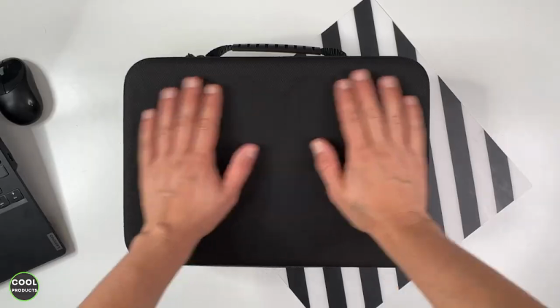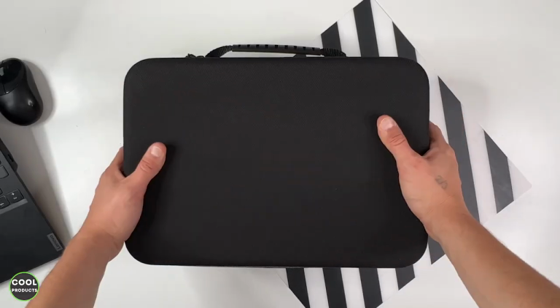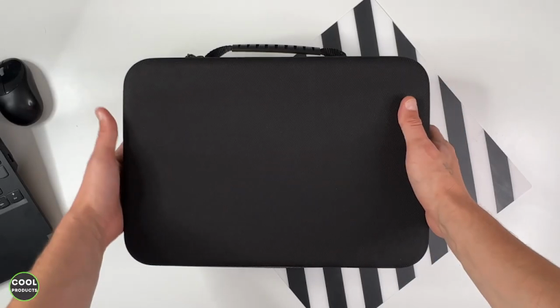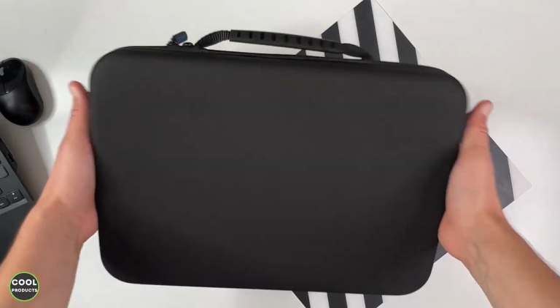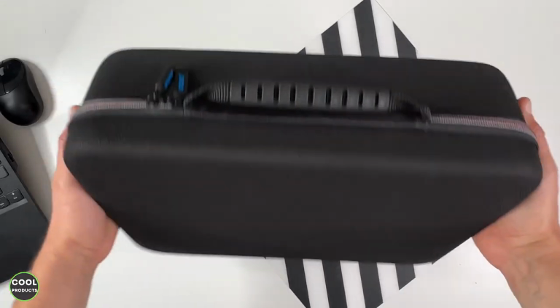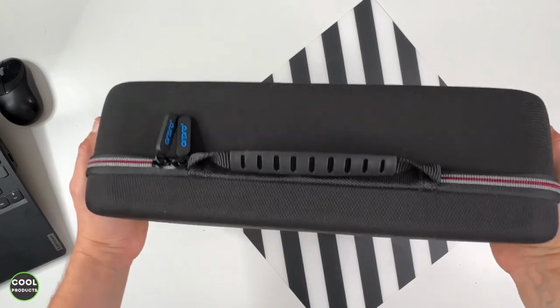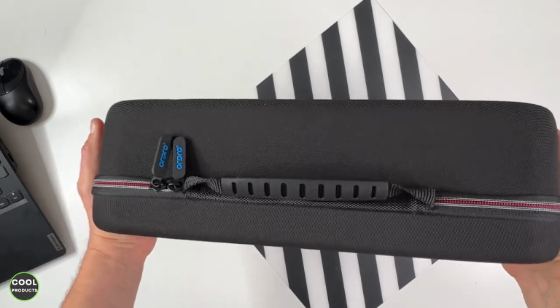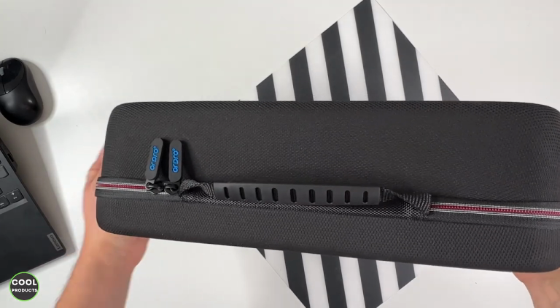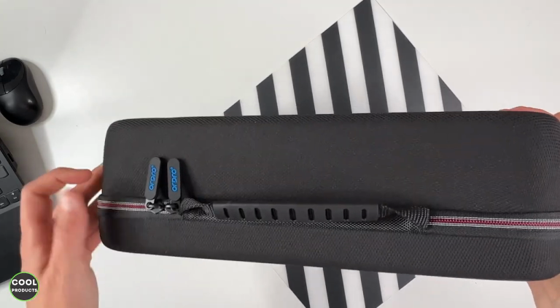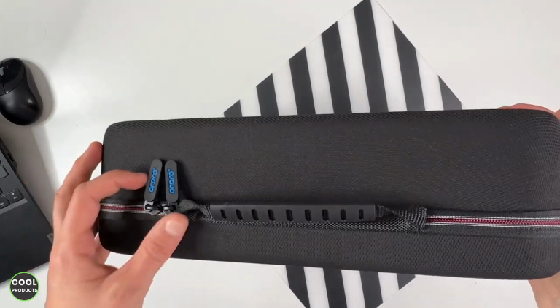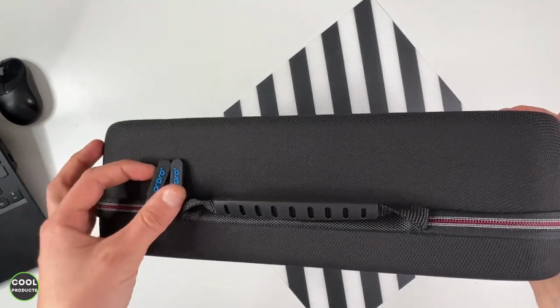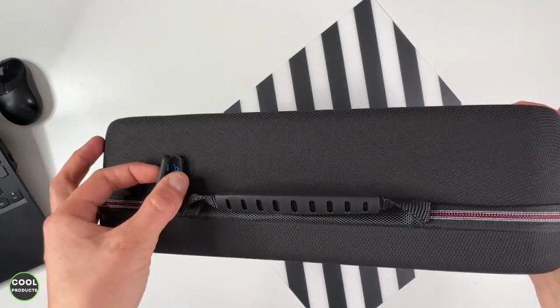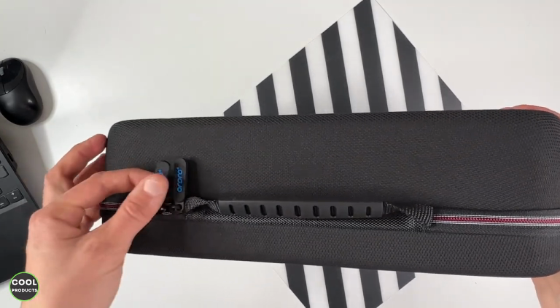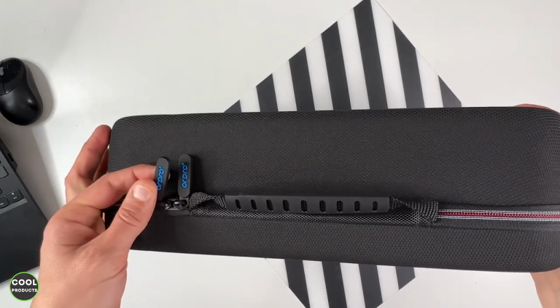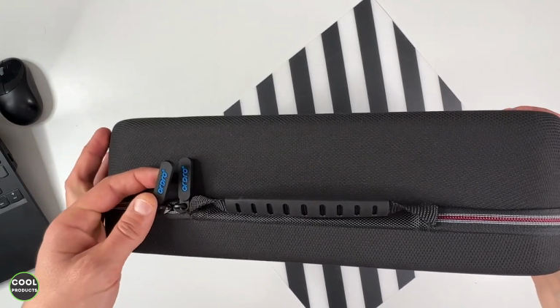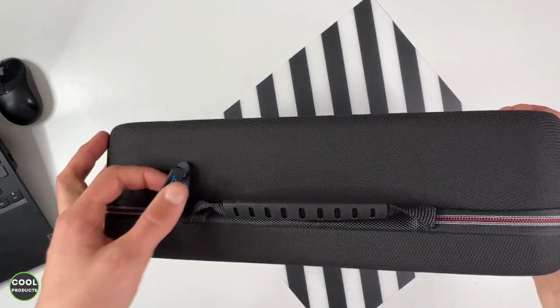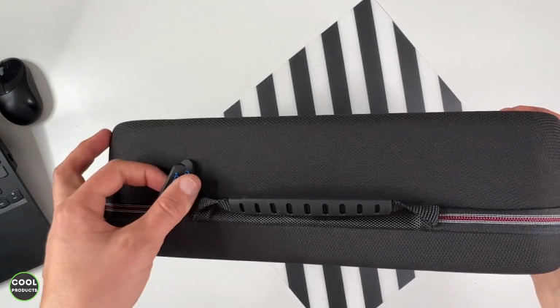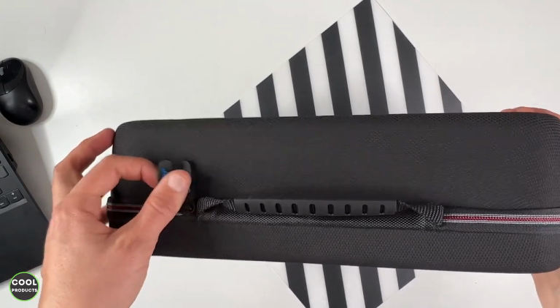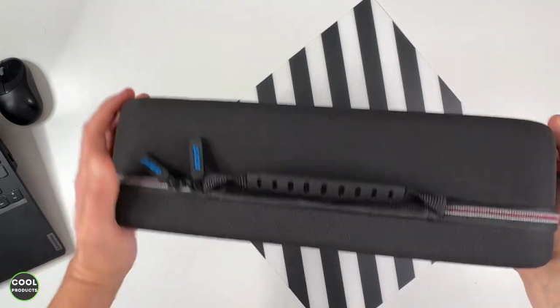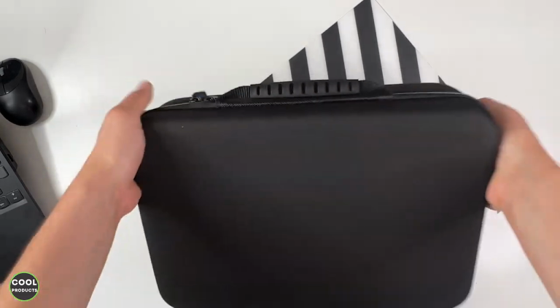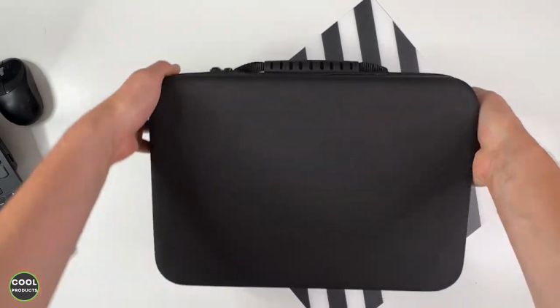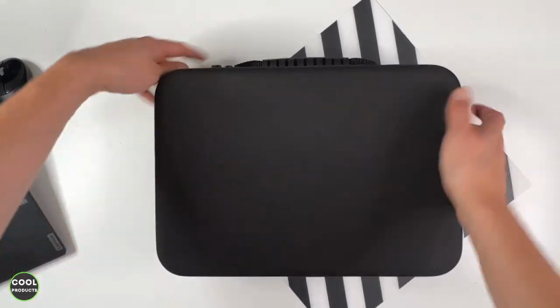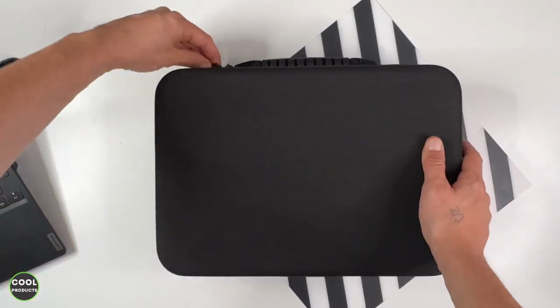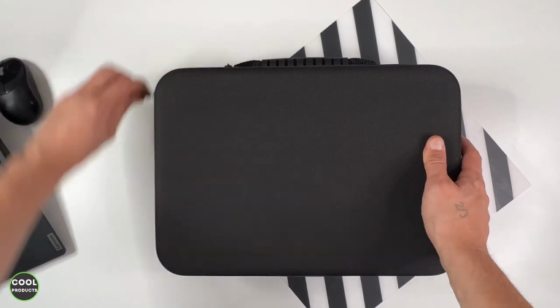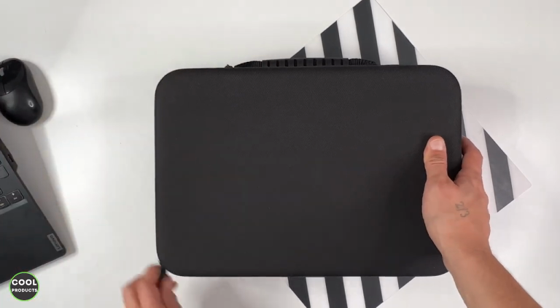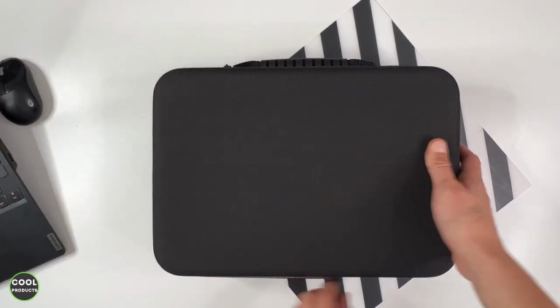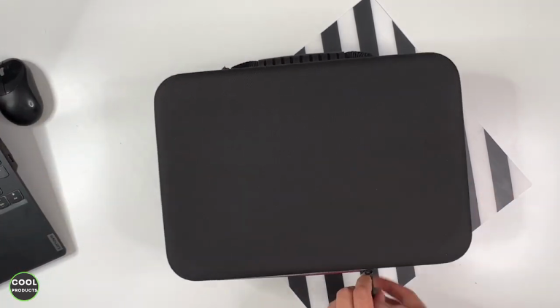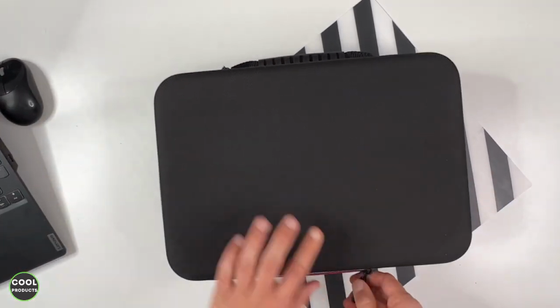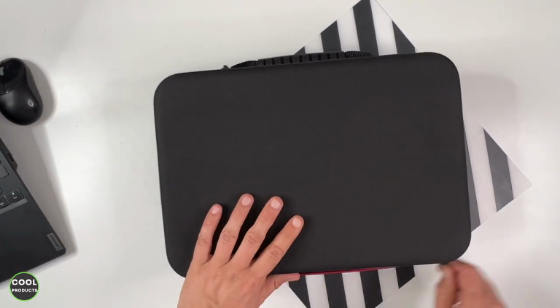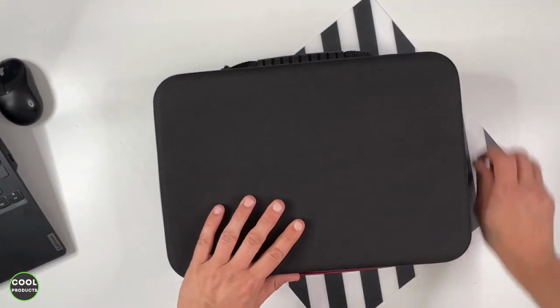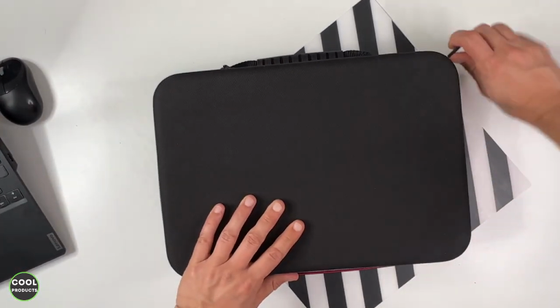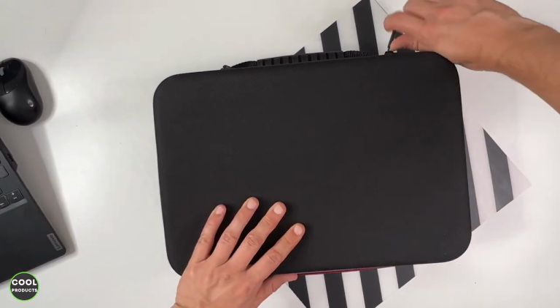It comes in this super cool case, and if you guys can see over here, even the zip is branded. But the most important thing is to see what is inside, so I'm just gonna open it right now.